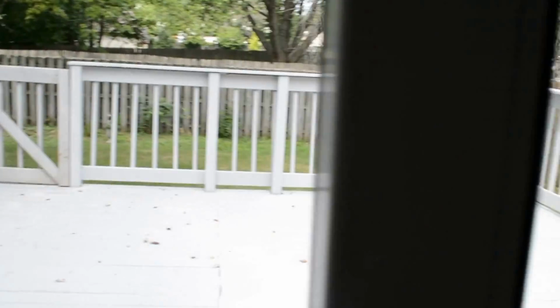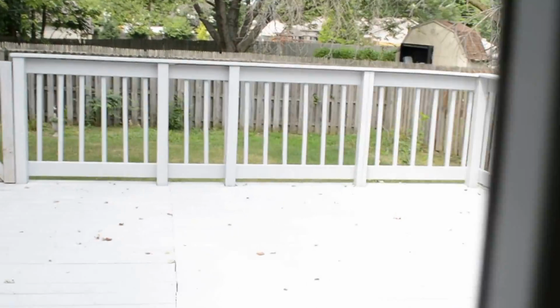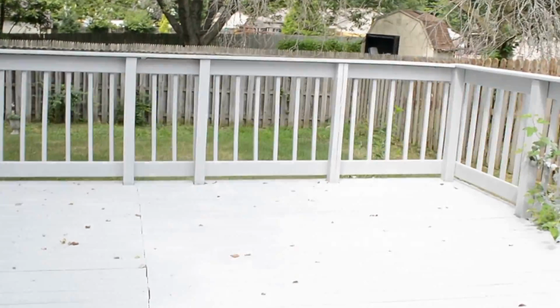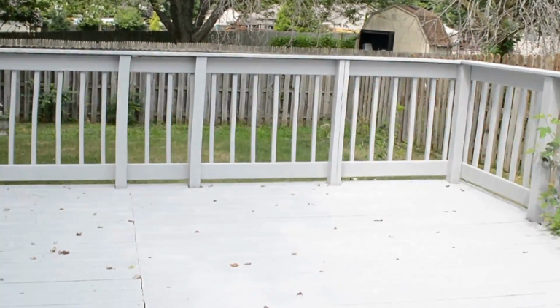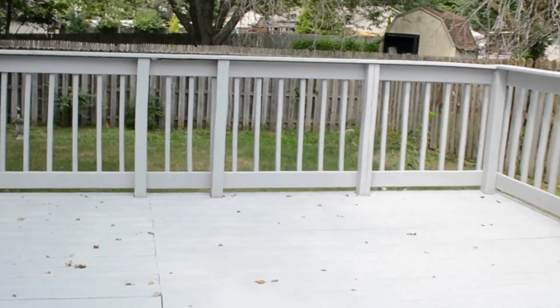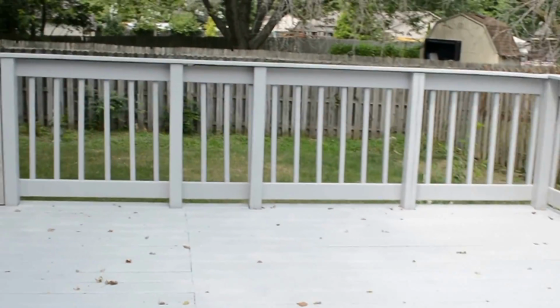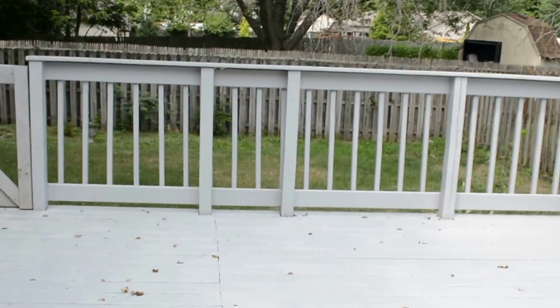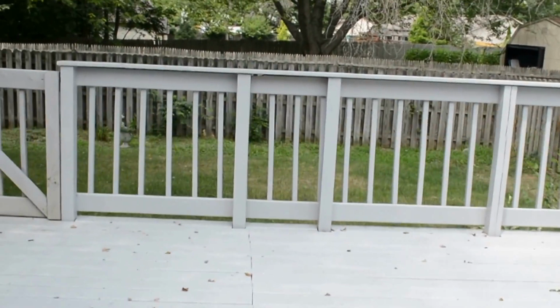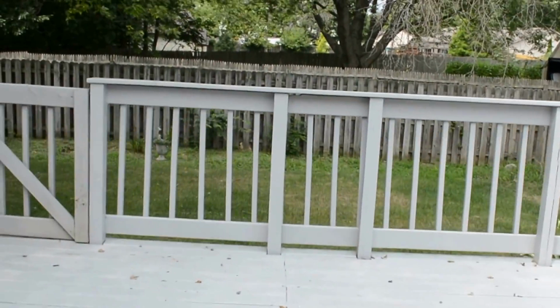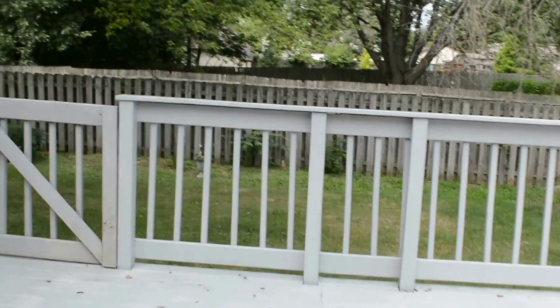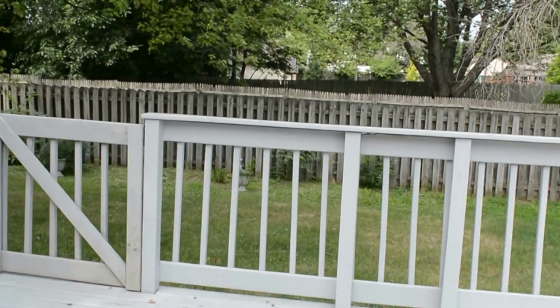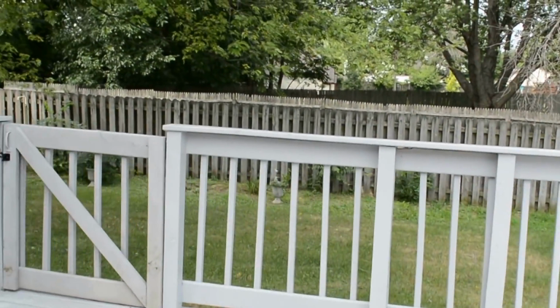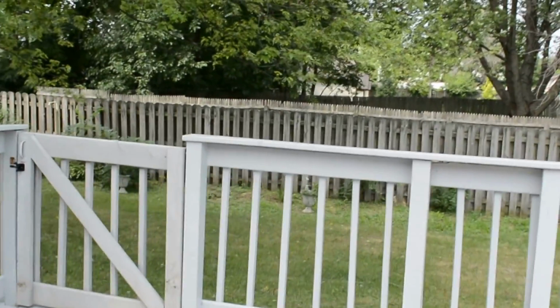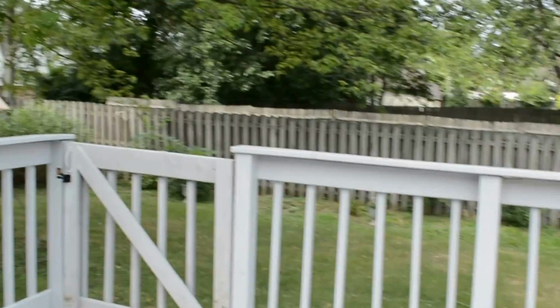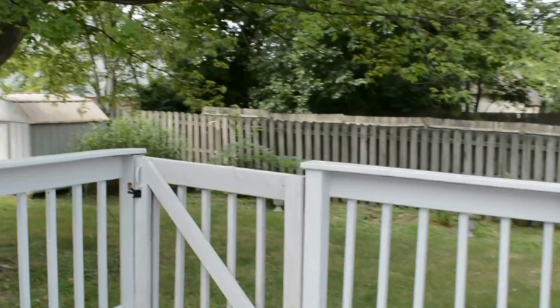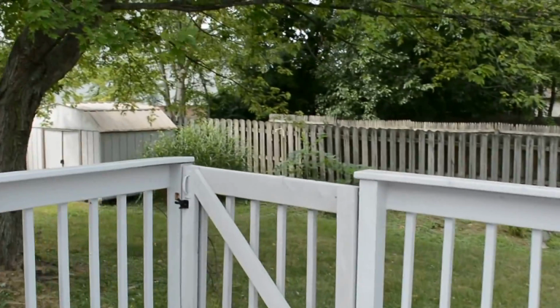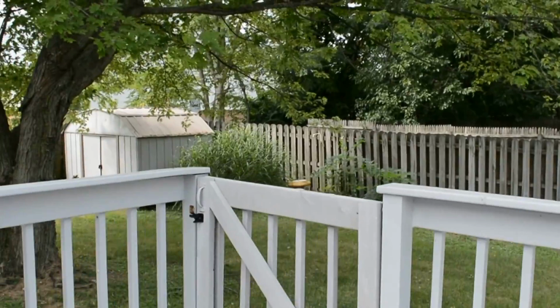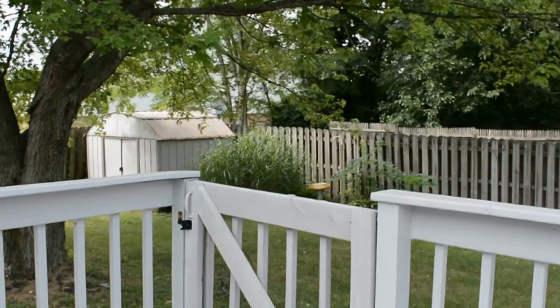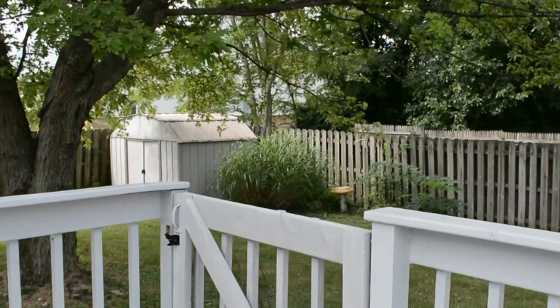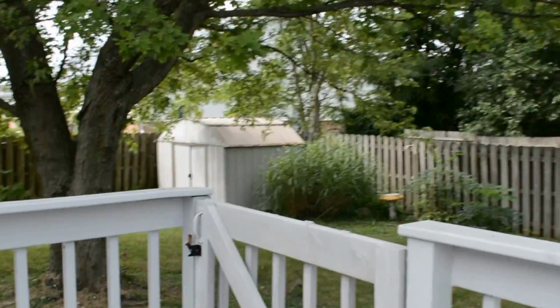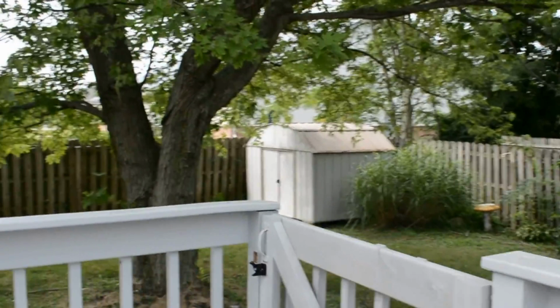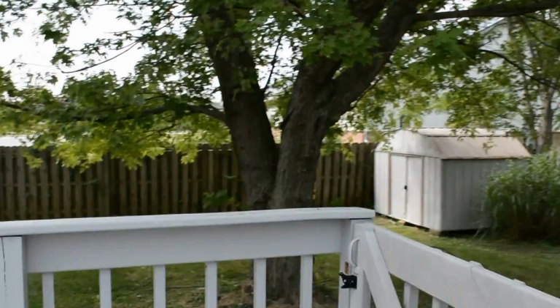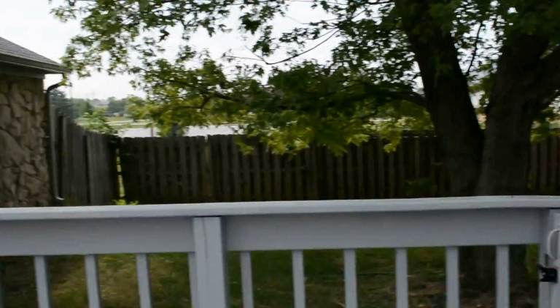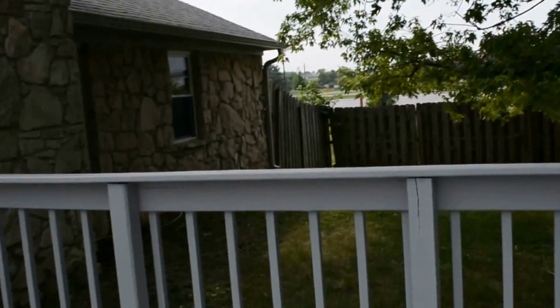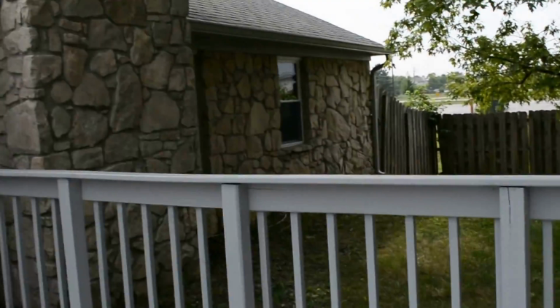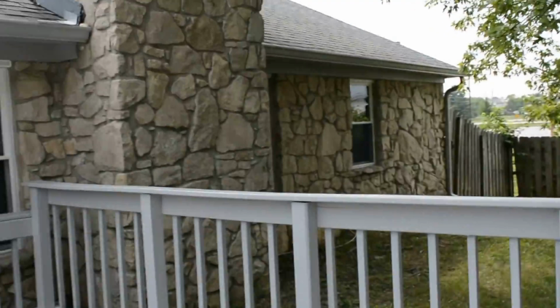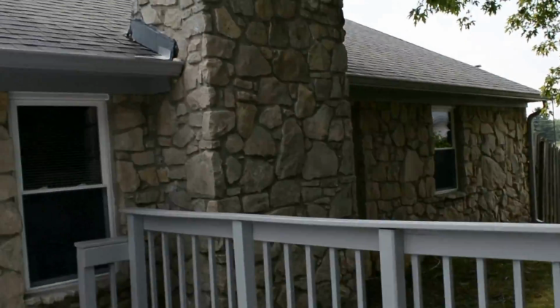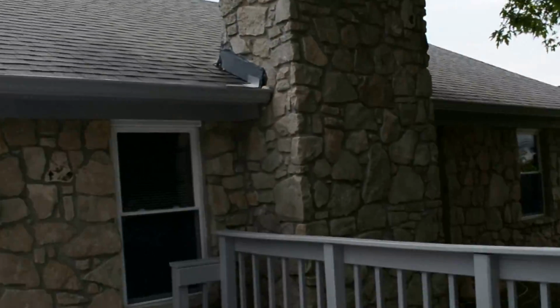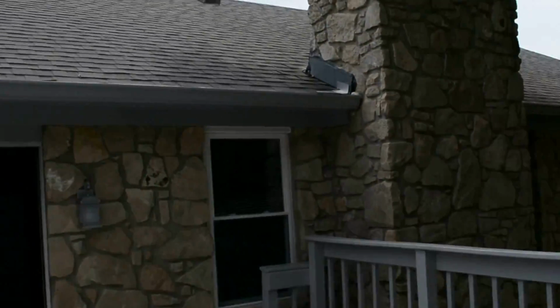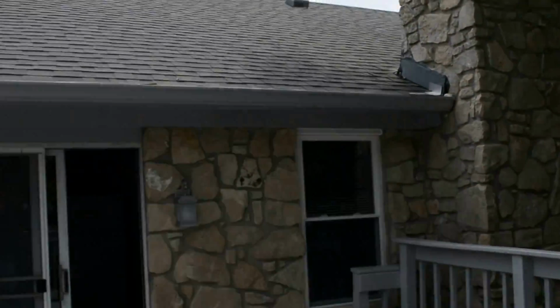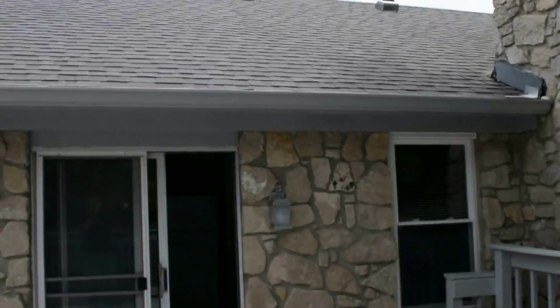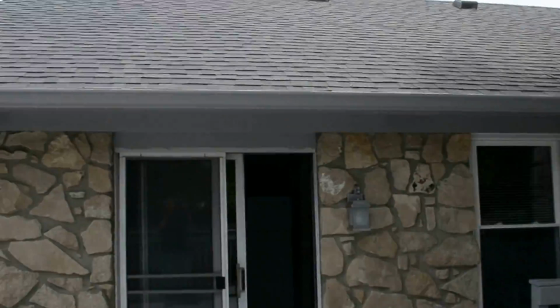Out back there's a nice fenced-in deck and a completely fenced-in backyard. This is 7910 Five Points Road.